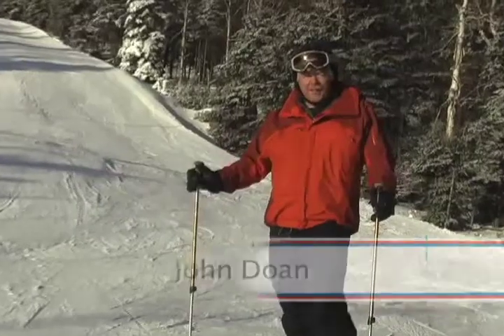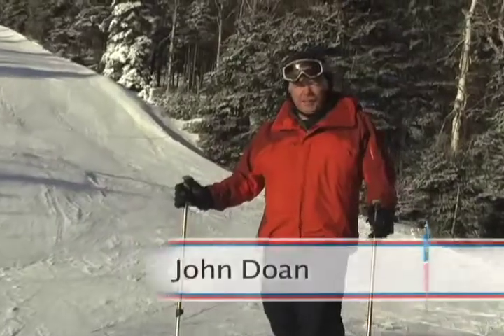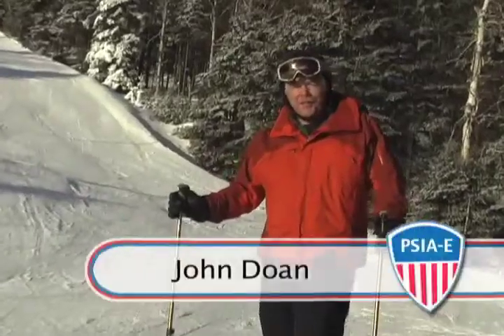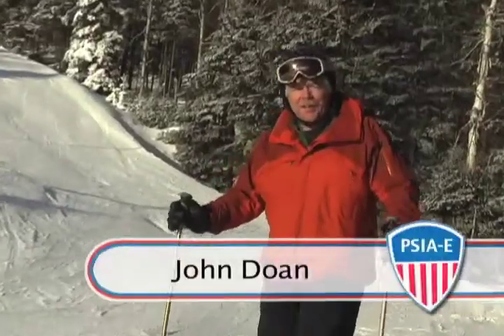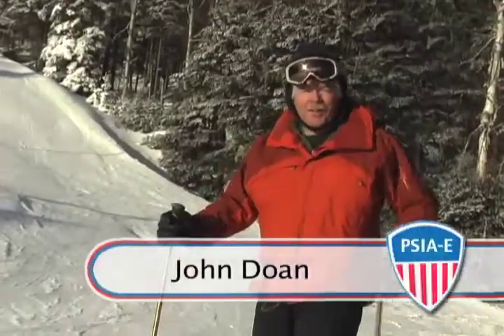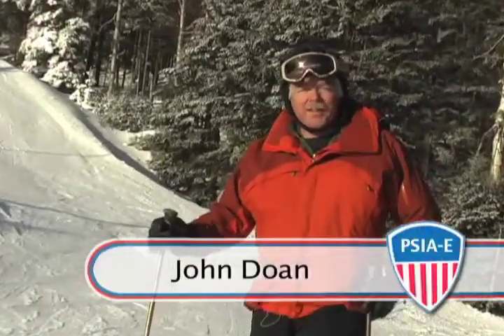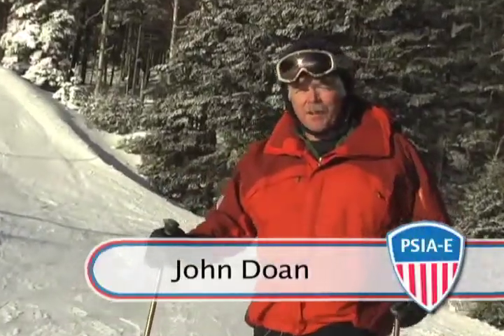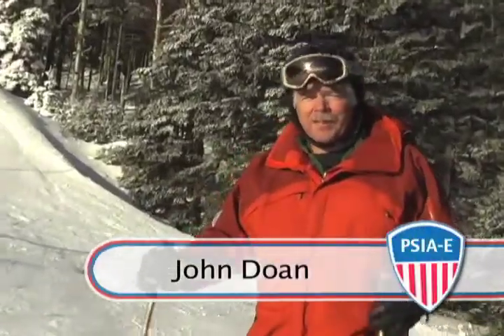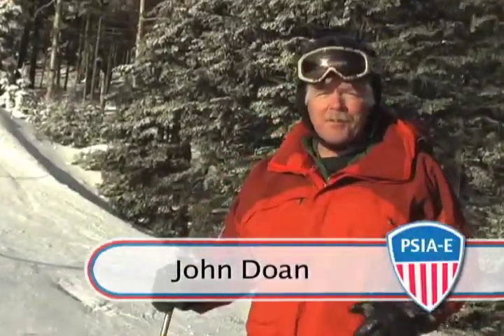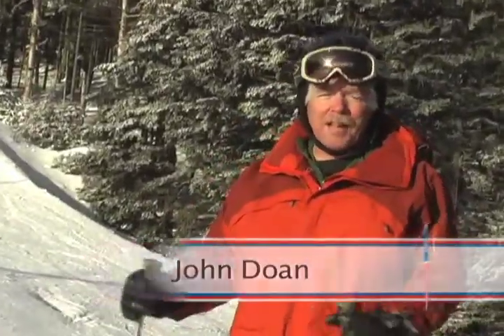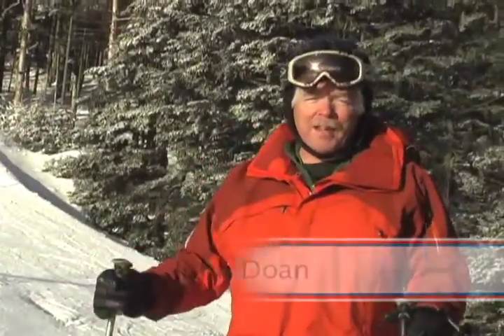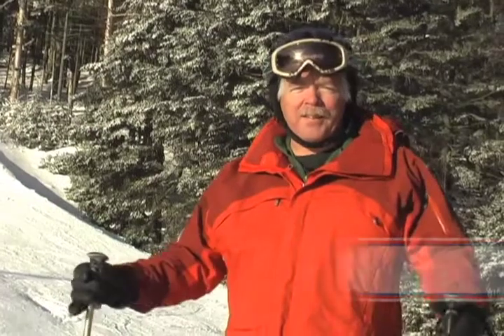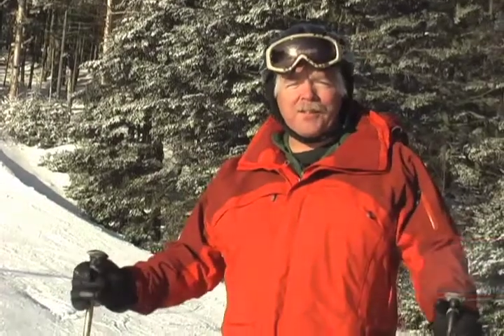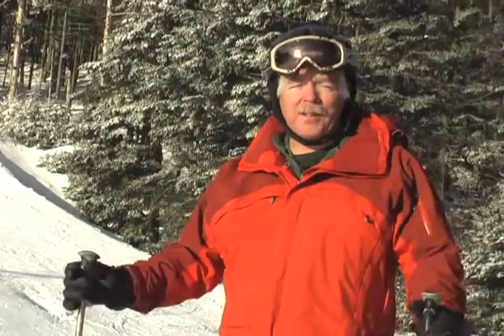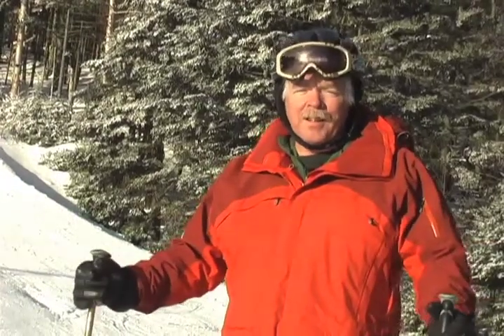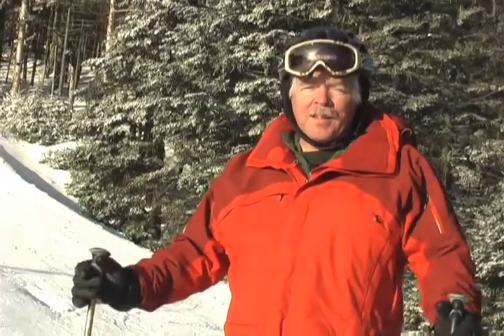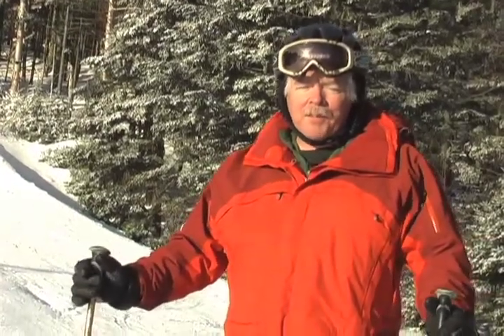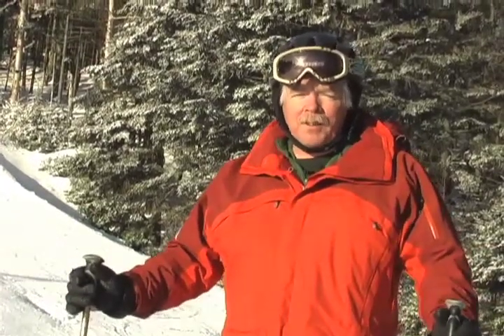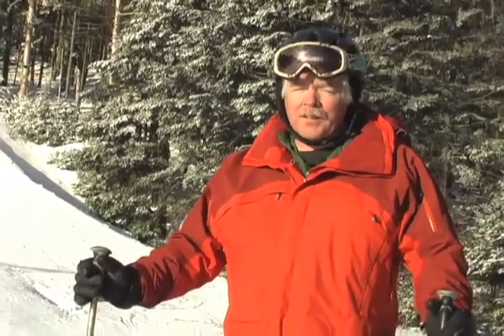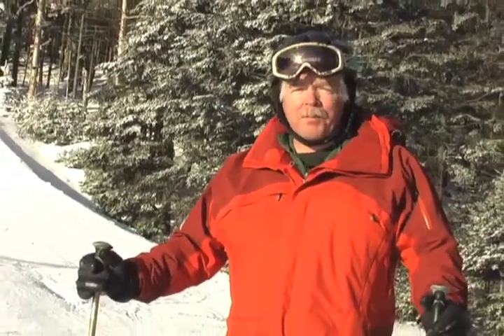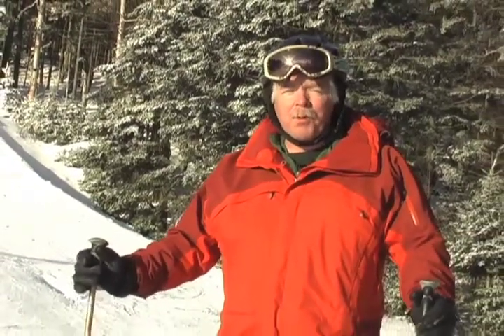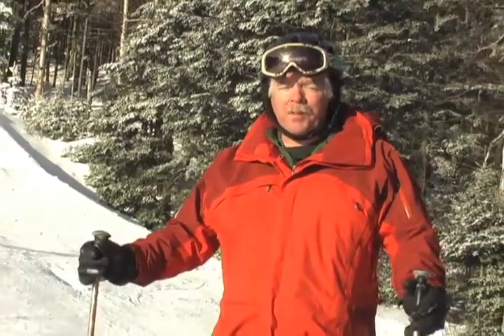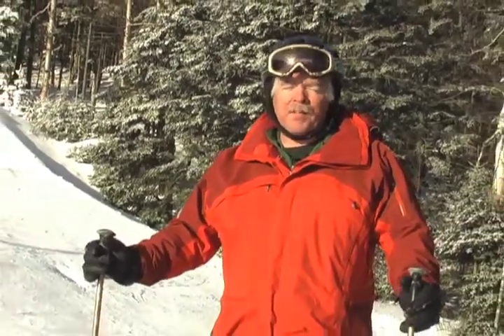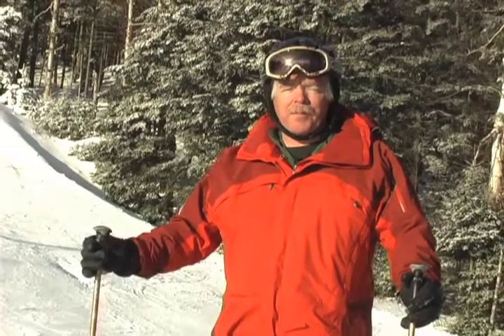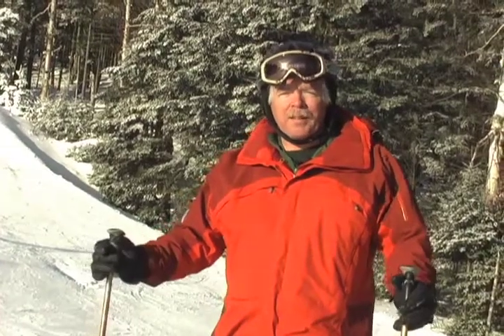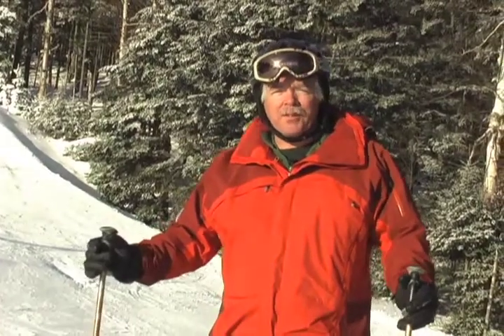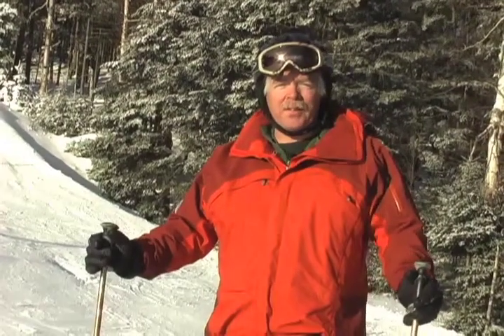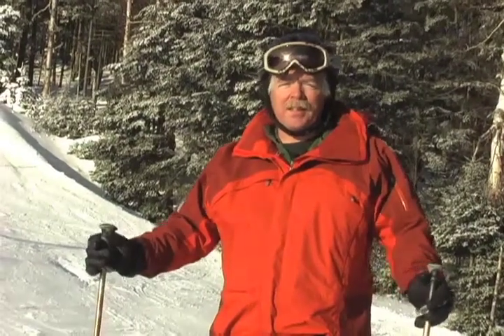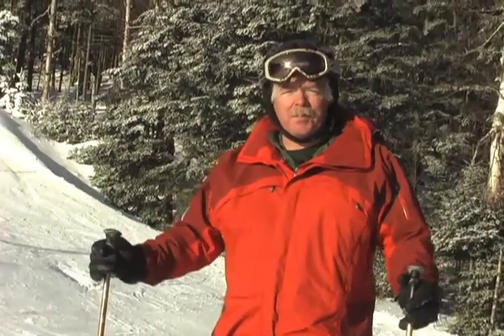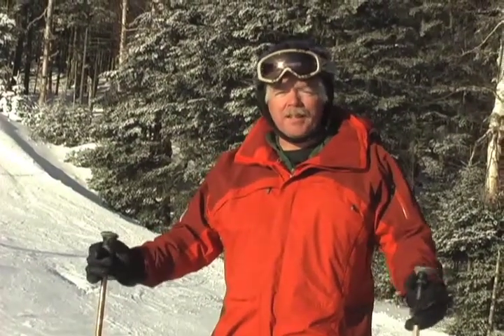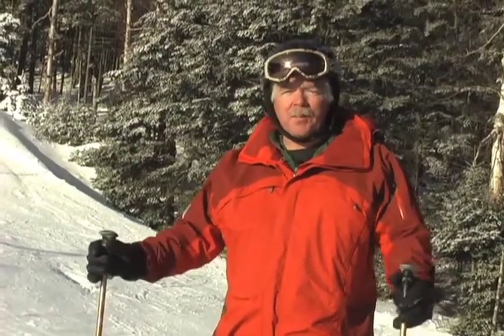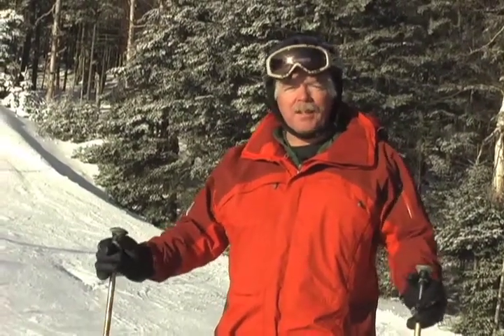Hi, my name is John Doan. I ski out of Whiteface in the beautiful Adirondack Mountains of New York. Today we're going to look at a simple move to help develop some balance and versatility in the beginning telemark skier.